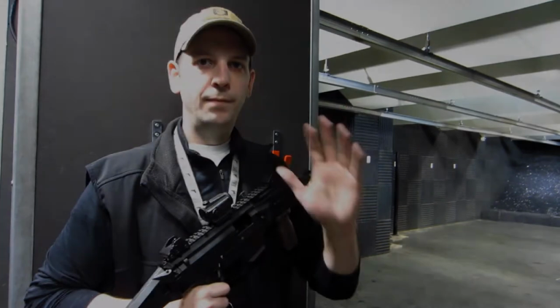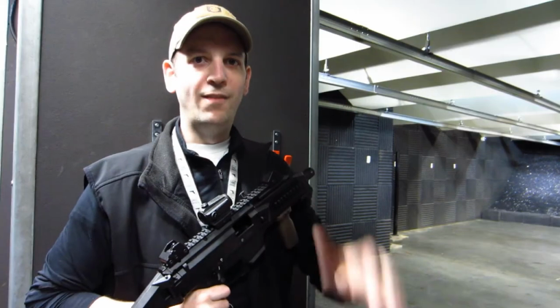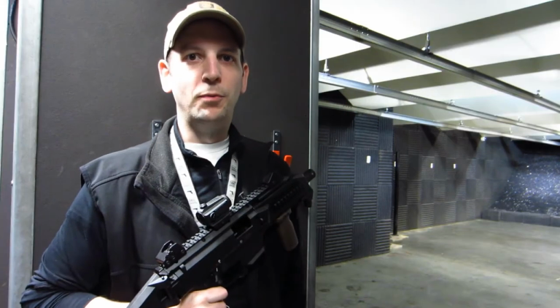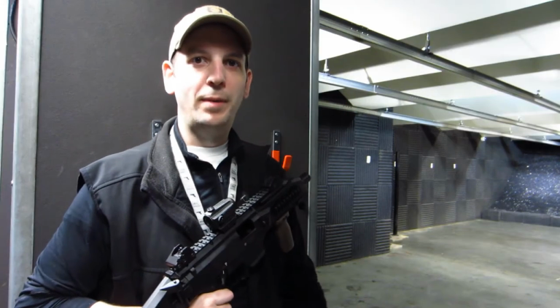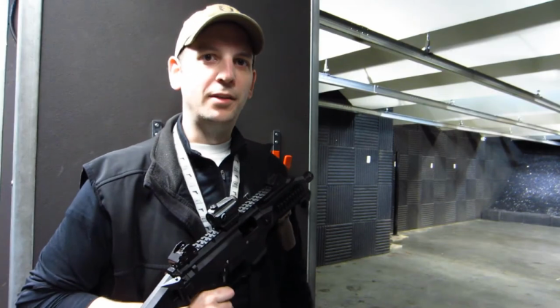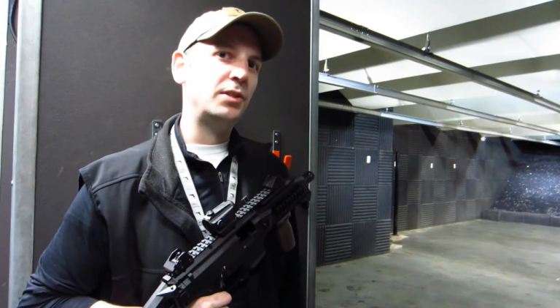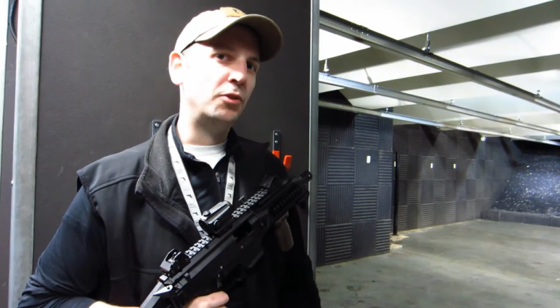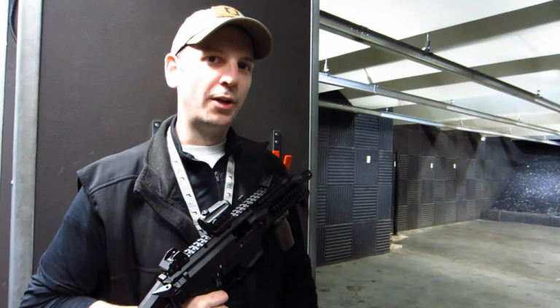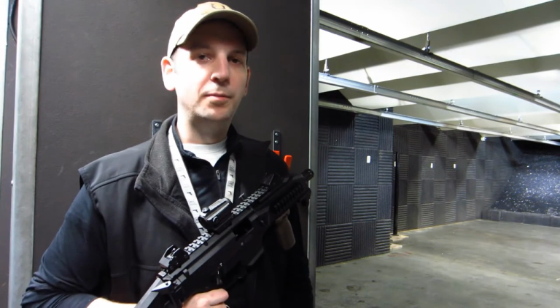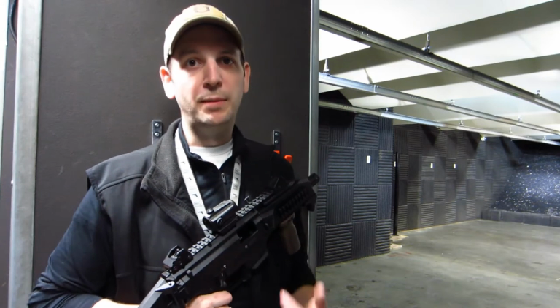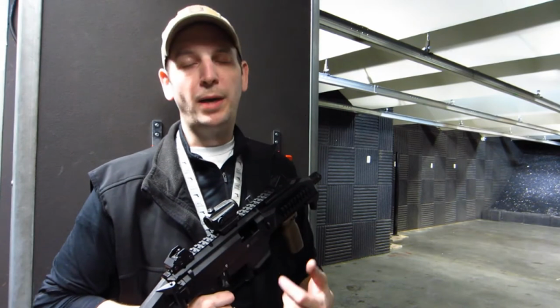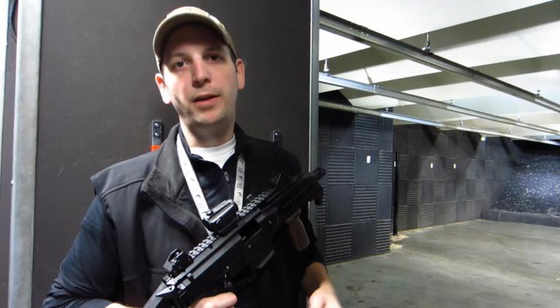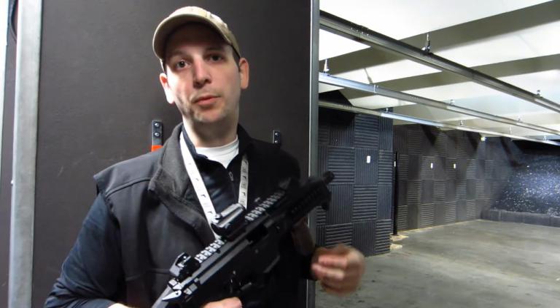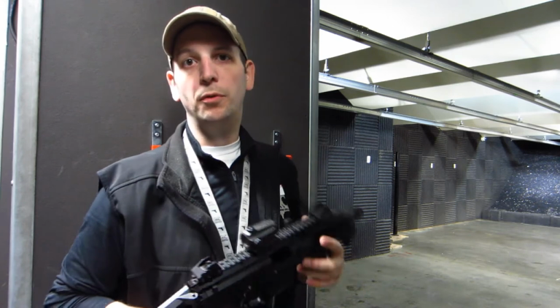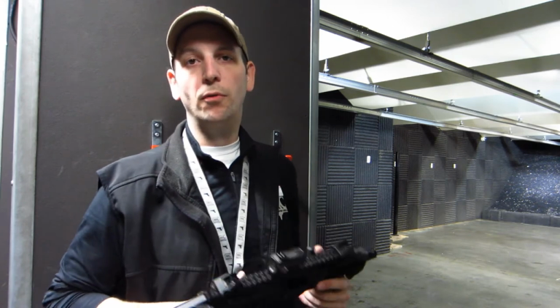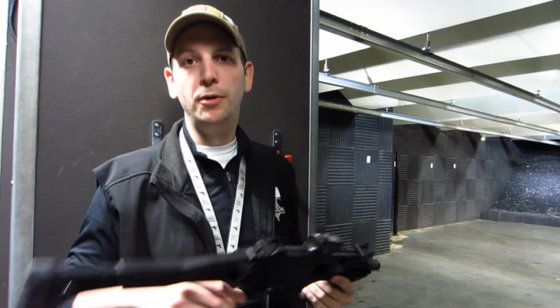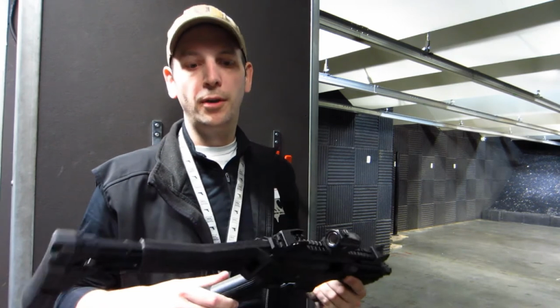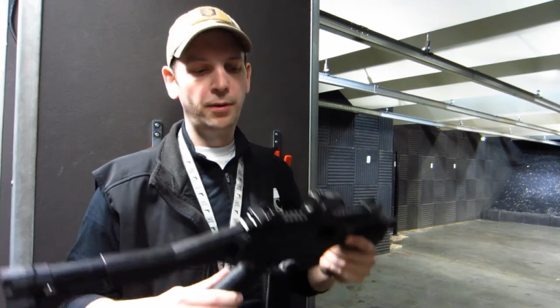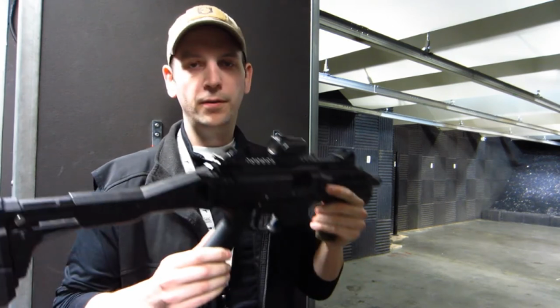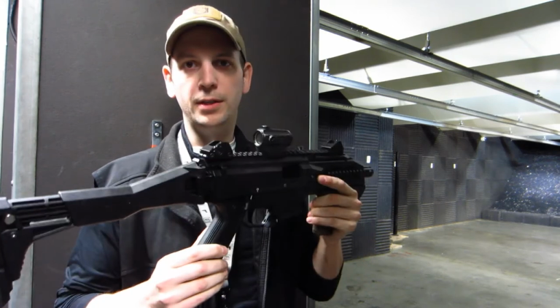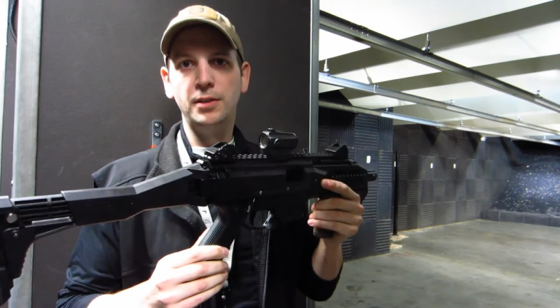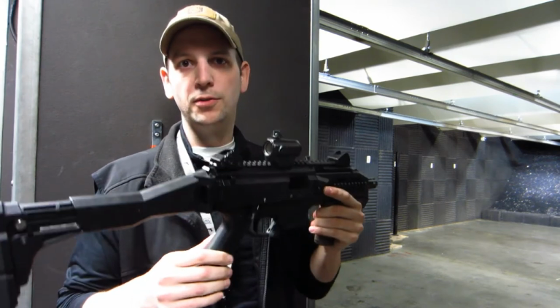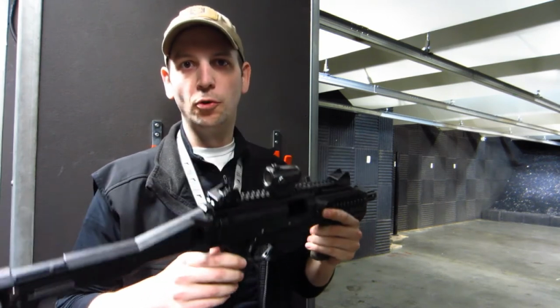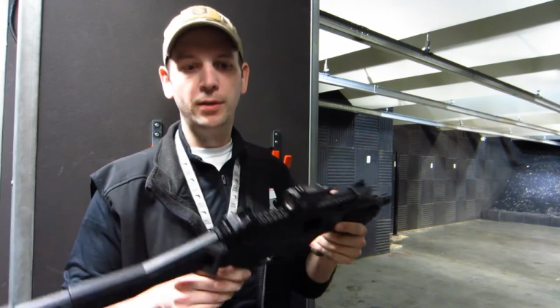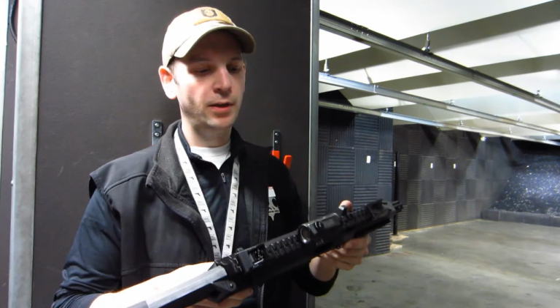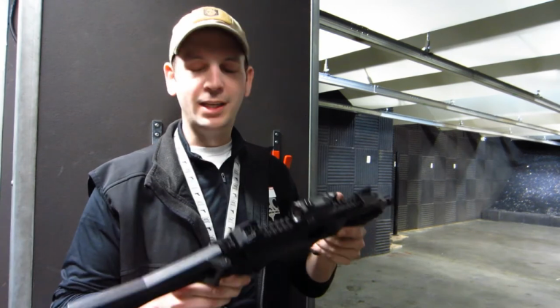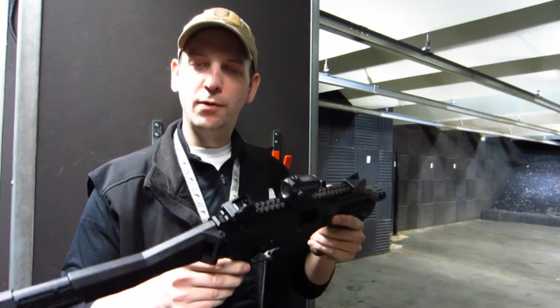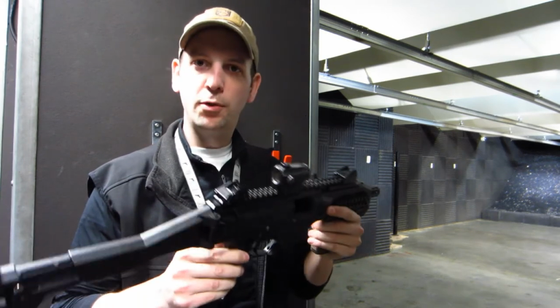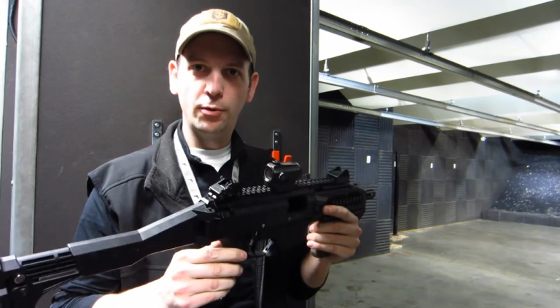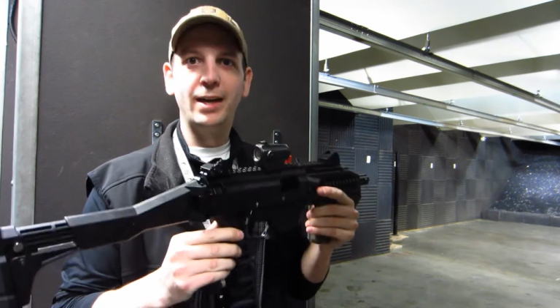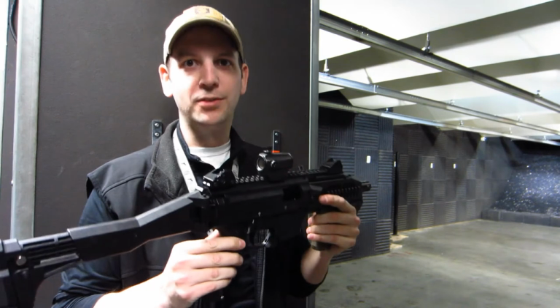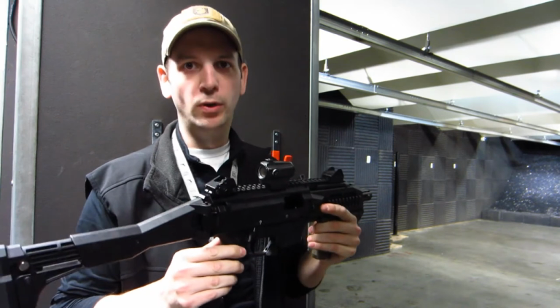Hey everybody, welcome back to DBC's YouTube channel. My name is Pat and I'm going to be going over our new gun of the month, the CZ Scorpion EVO 3 S1.